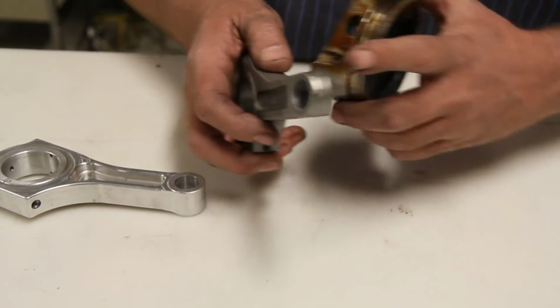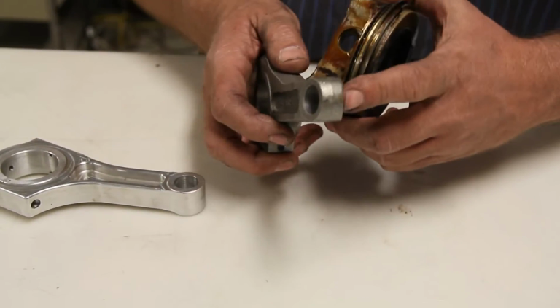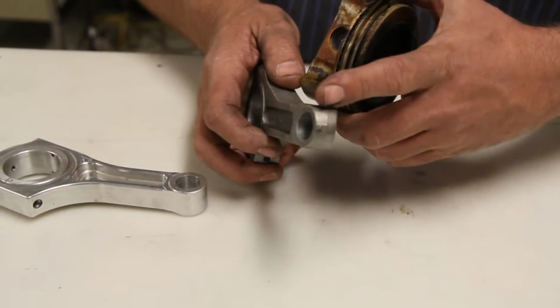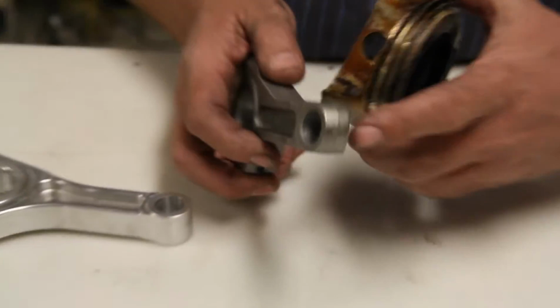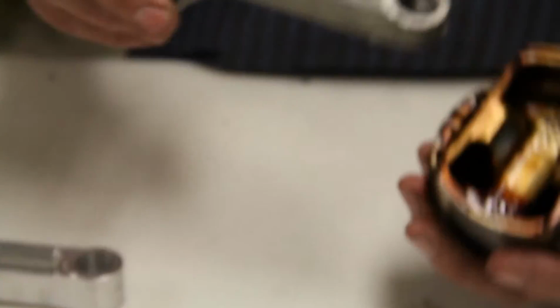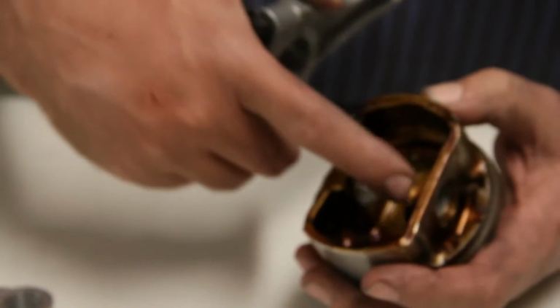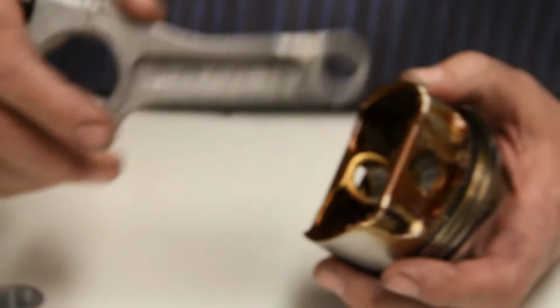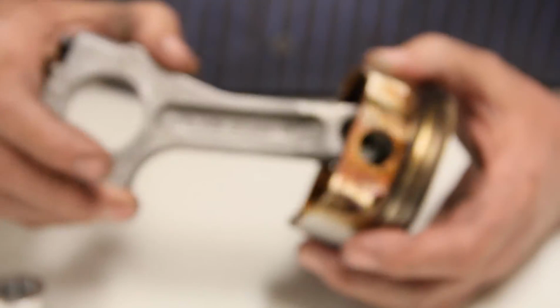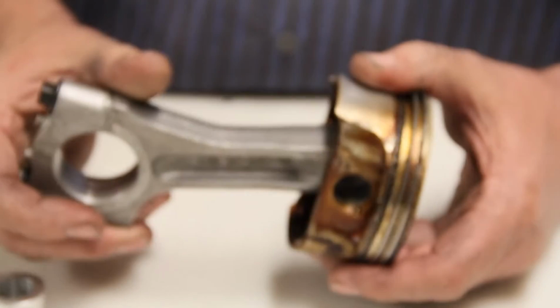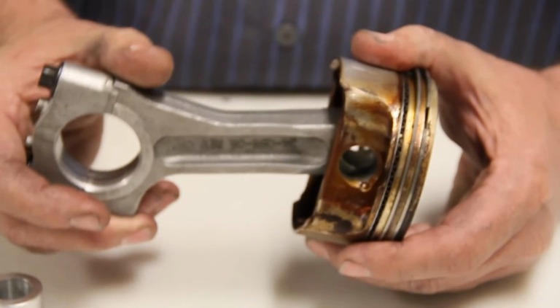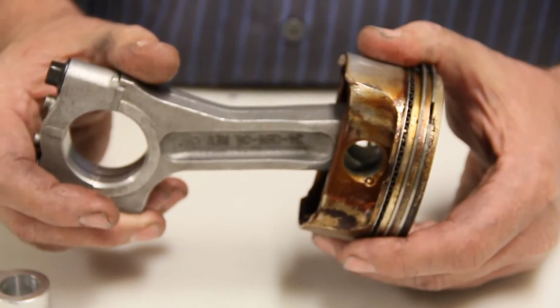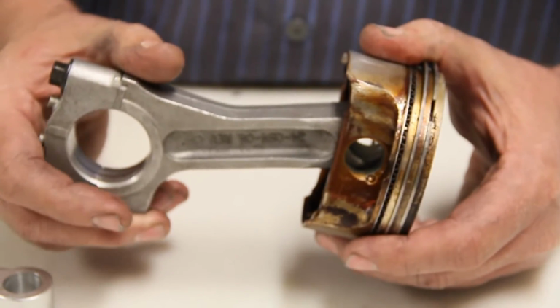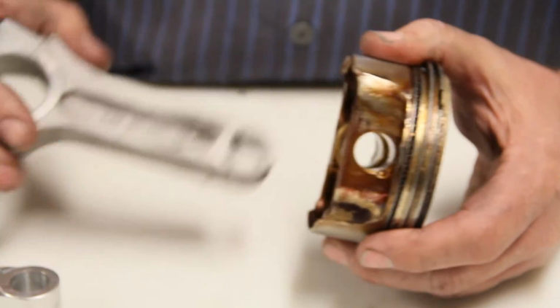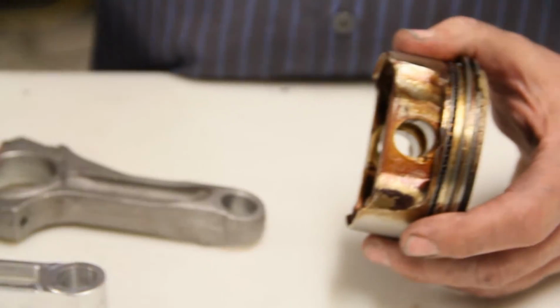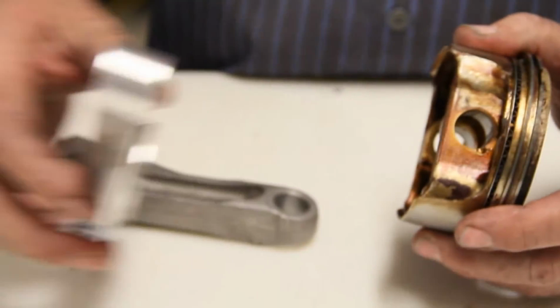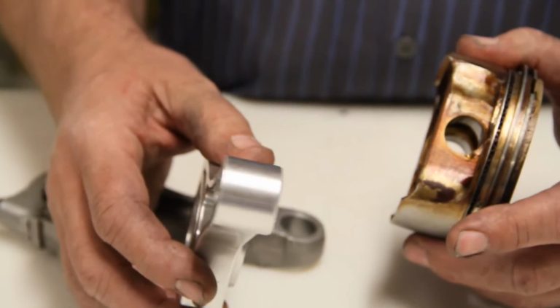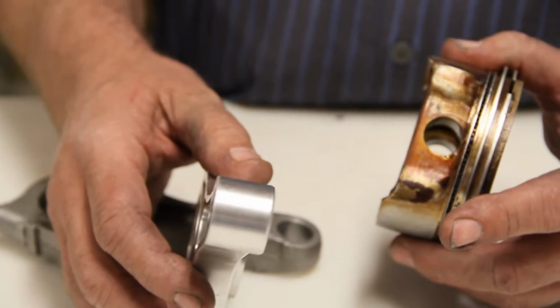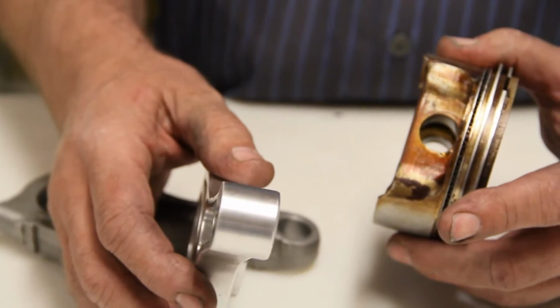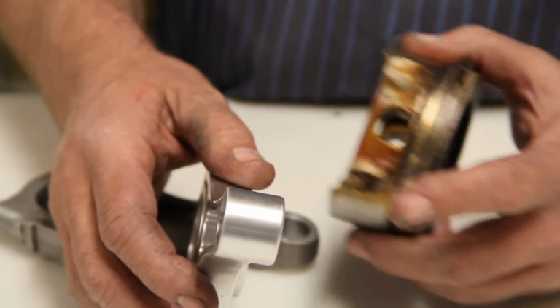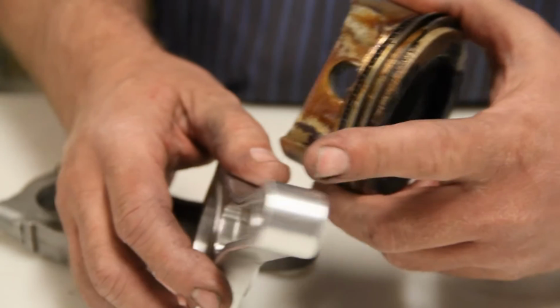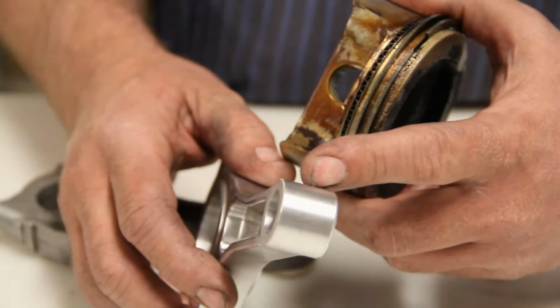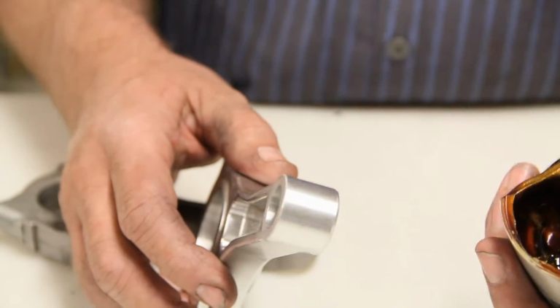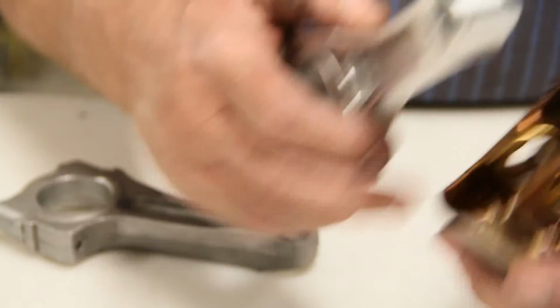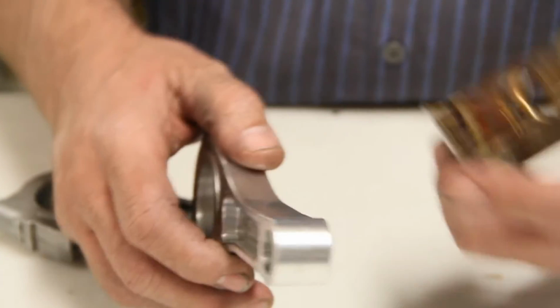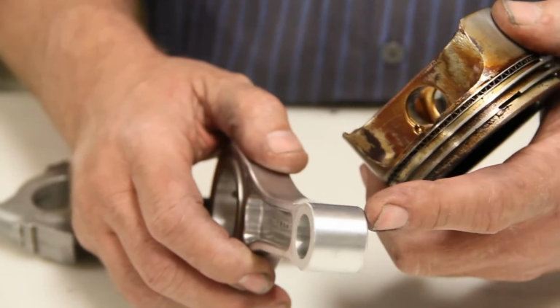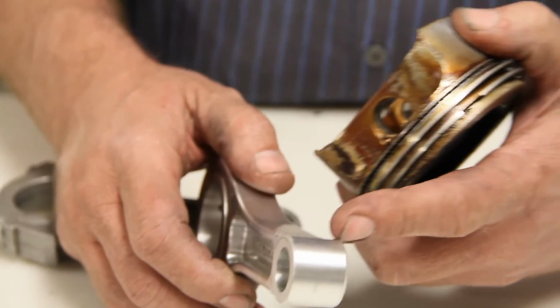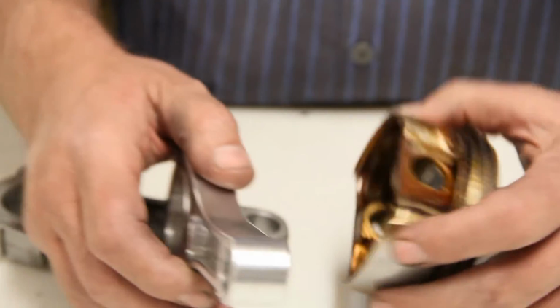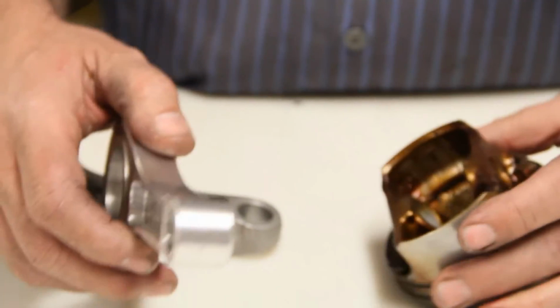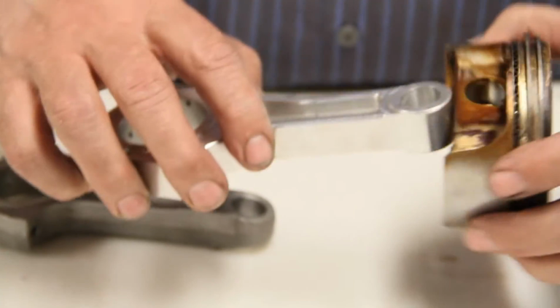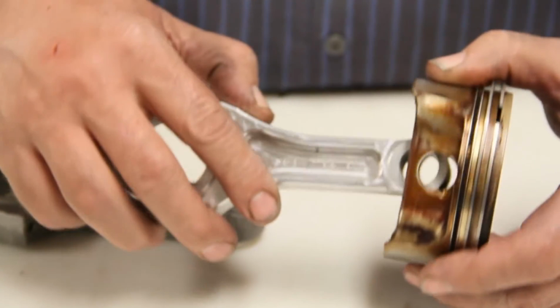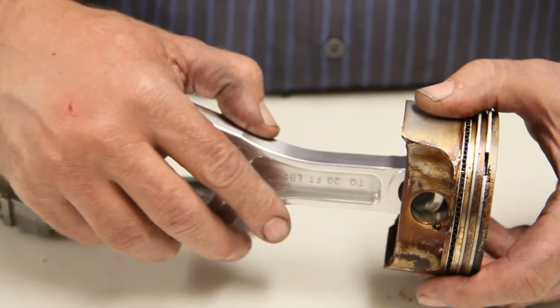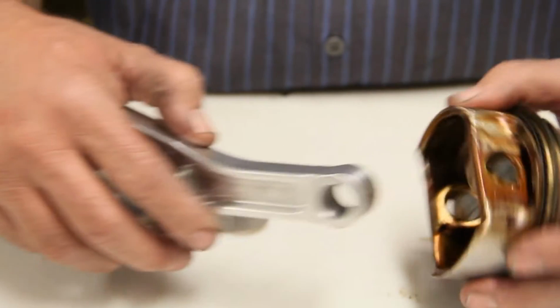You can tell this rod here is tapered on the ends, and the piston is tapered the same way so it all lines up when you're done. Our billet rods are made for our billet pistons and forged pistons, and they're not tapered like that — they're square. So as you can see, it won't go all the way in; it hits.